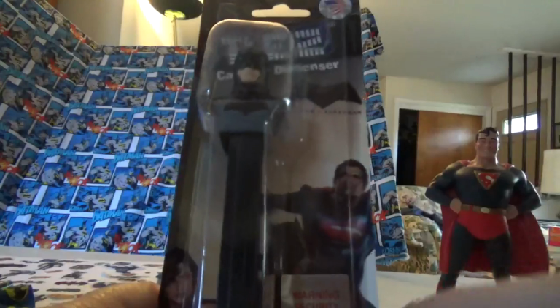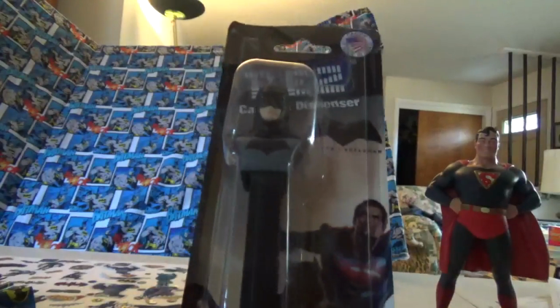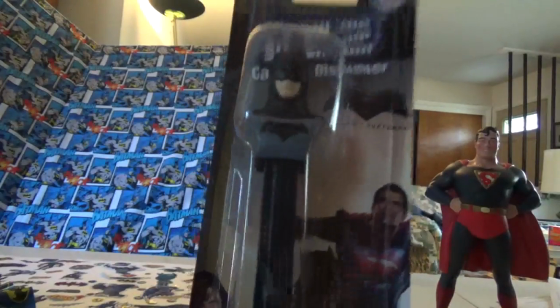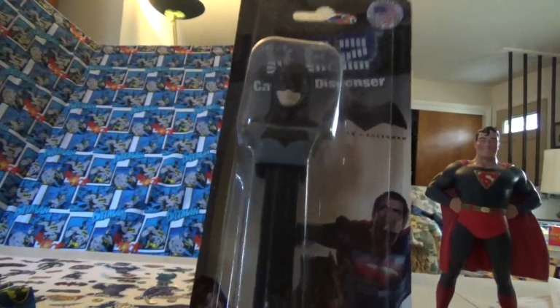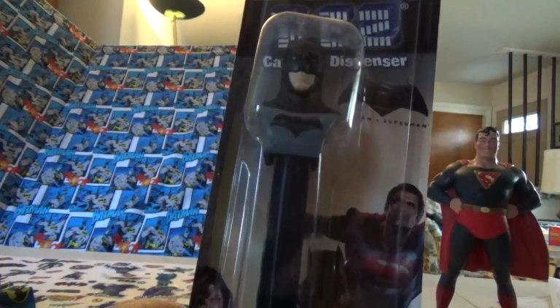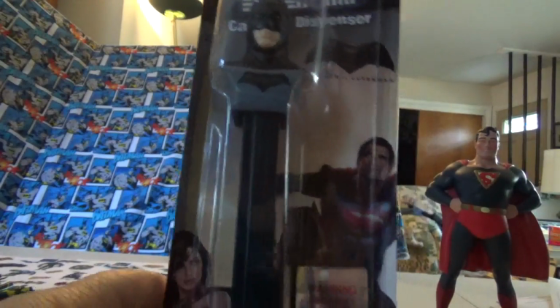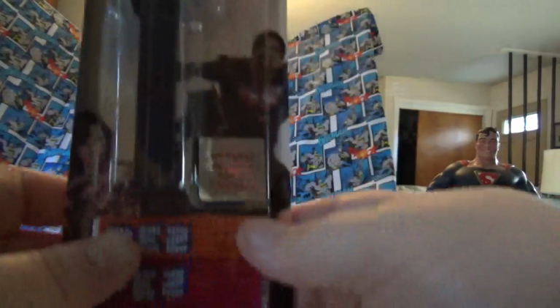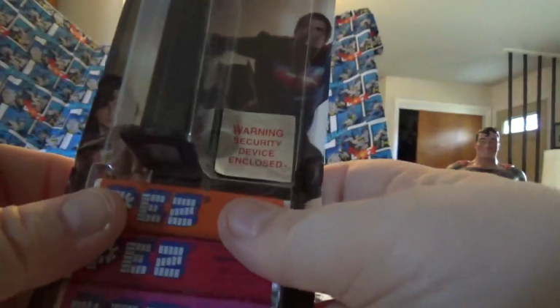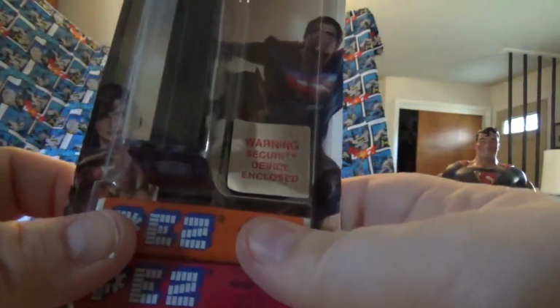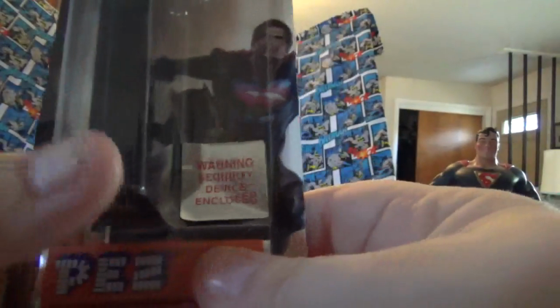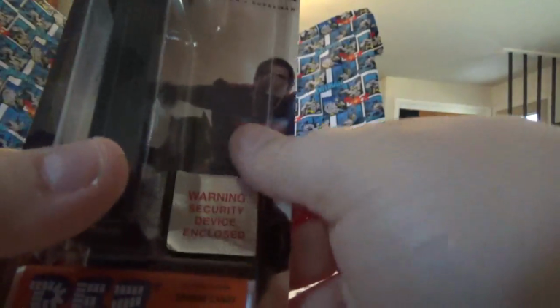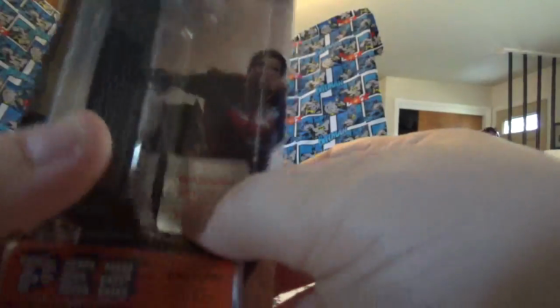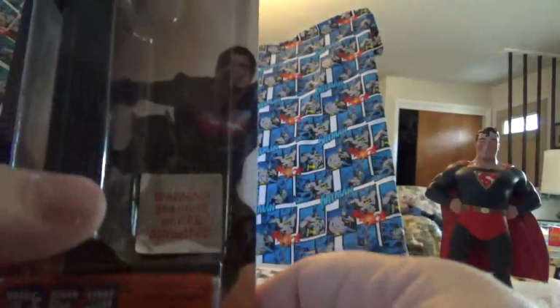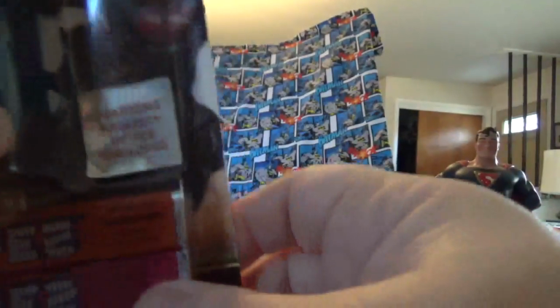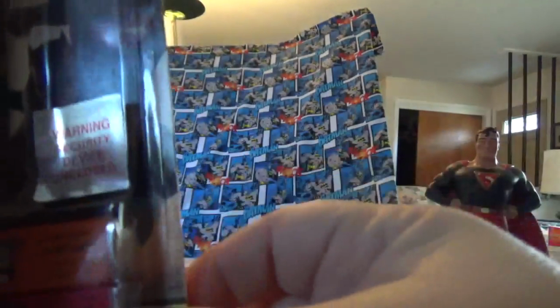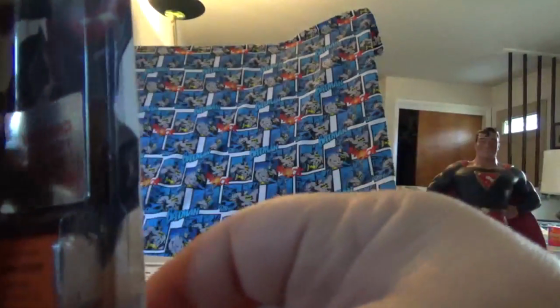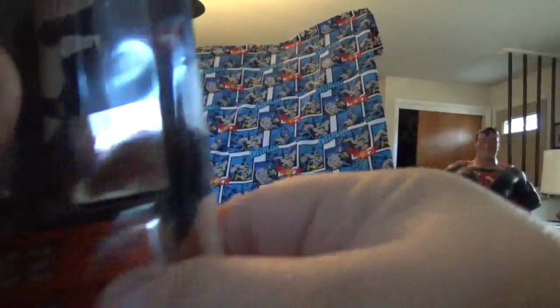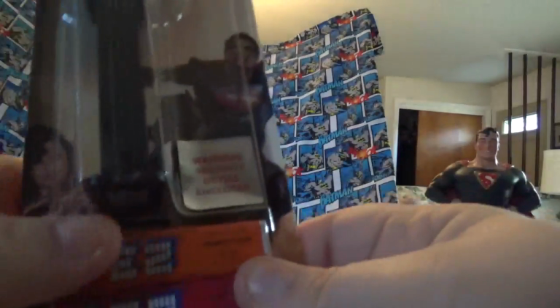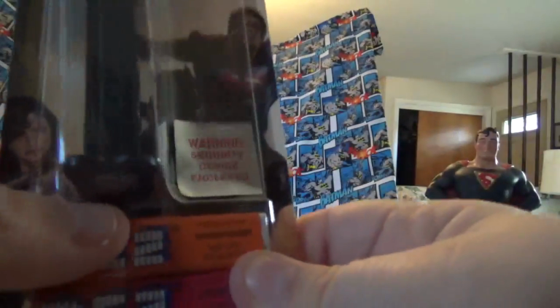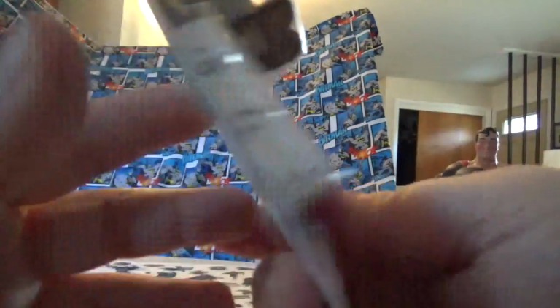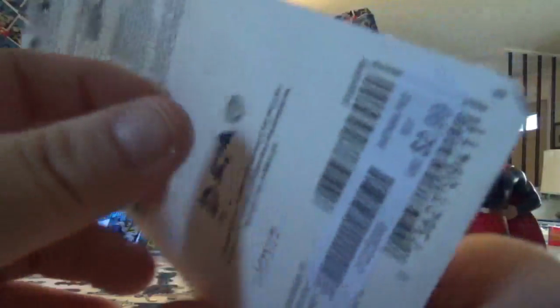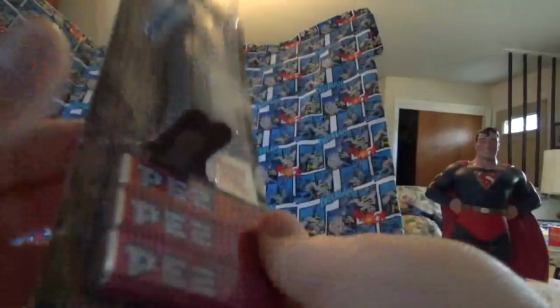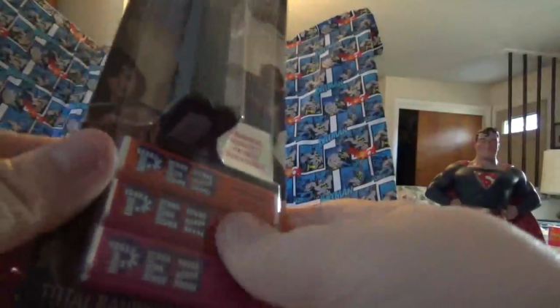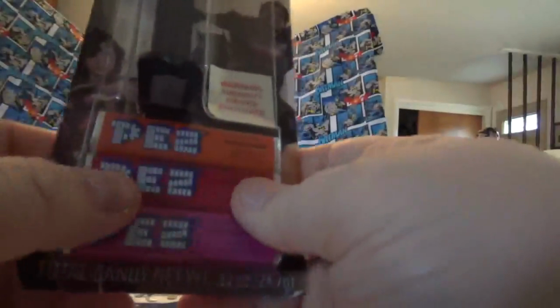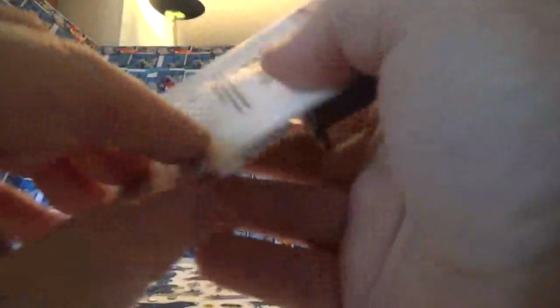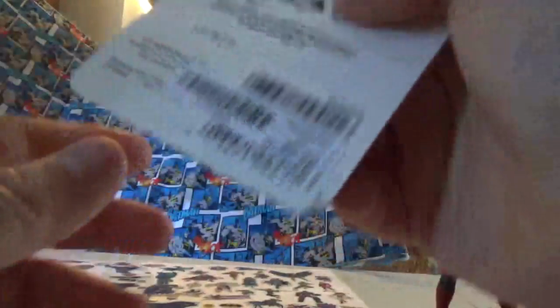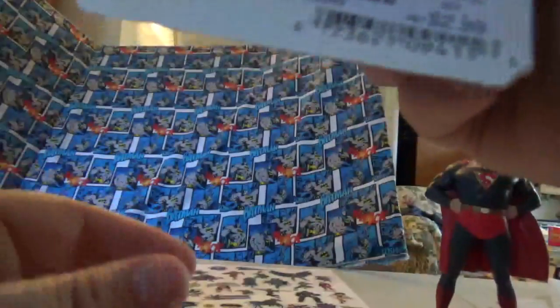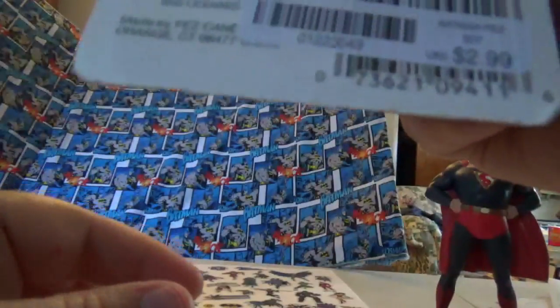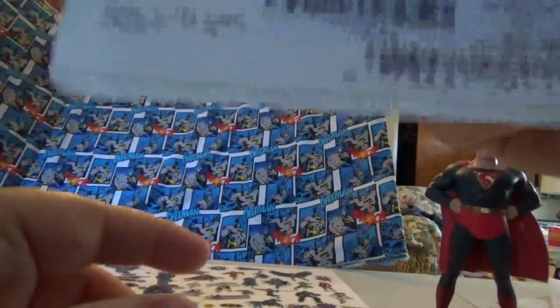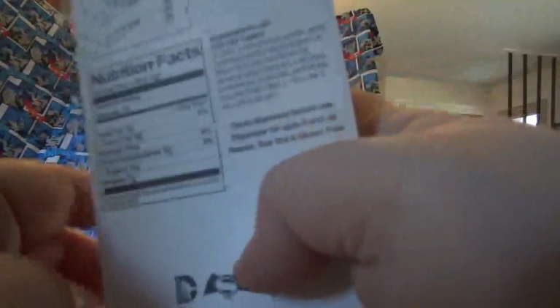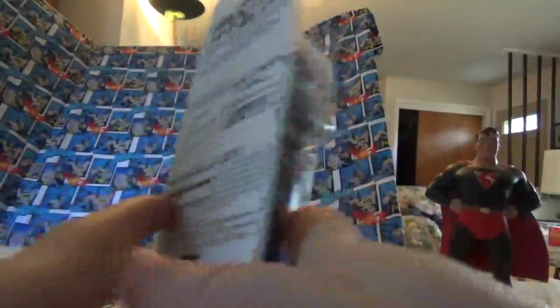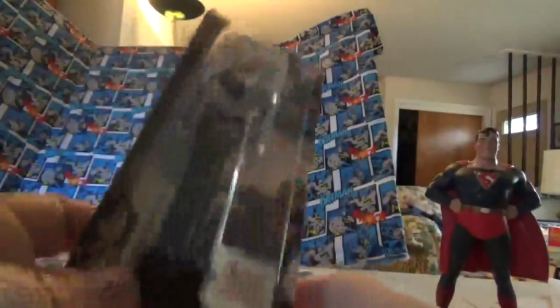This is a Batman Pez Dispenser from Batman vs. Superman that I found when I was working on my room. I think they put security devices inside Batman on these Pez Dispensers now. I paid $2.99 for it. I don't remember where I picked it up.